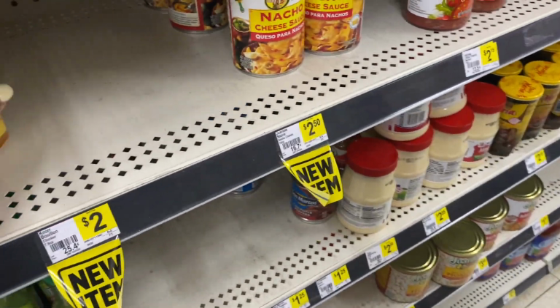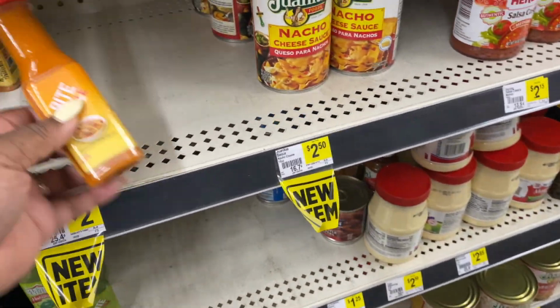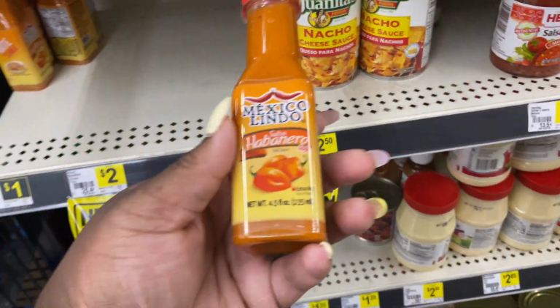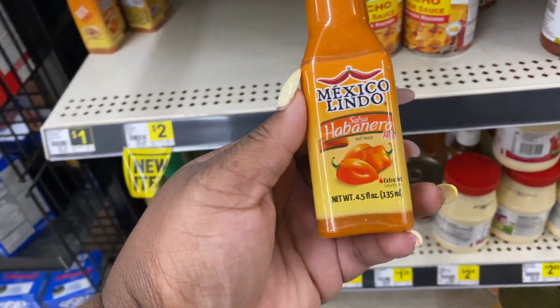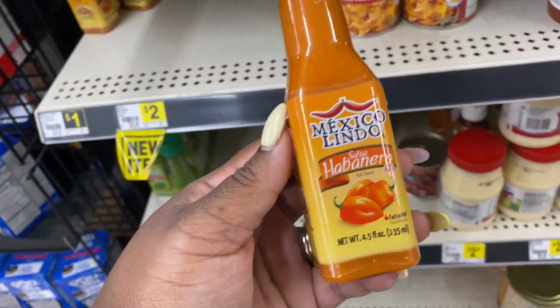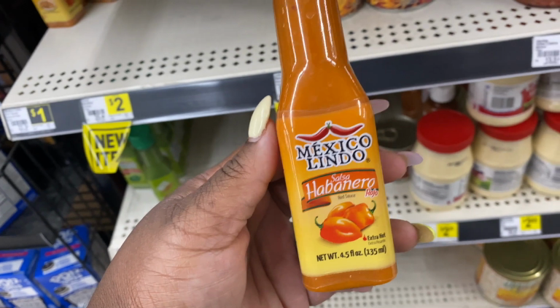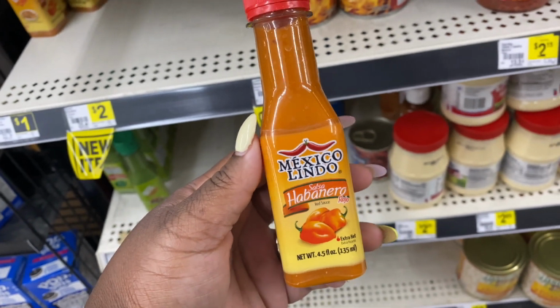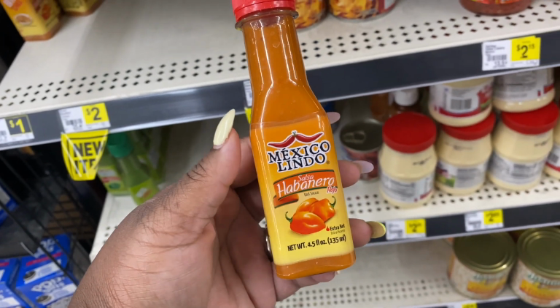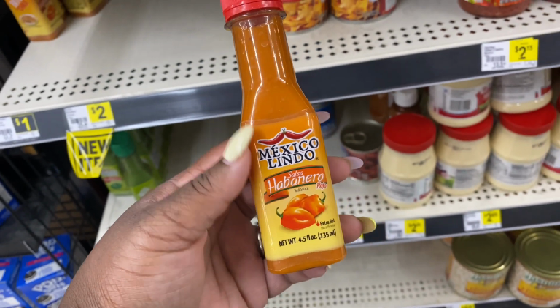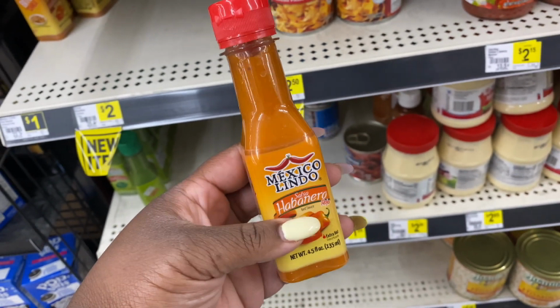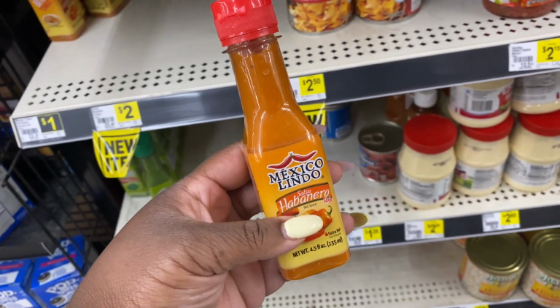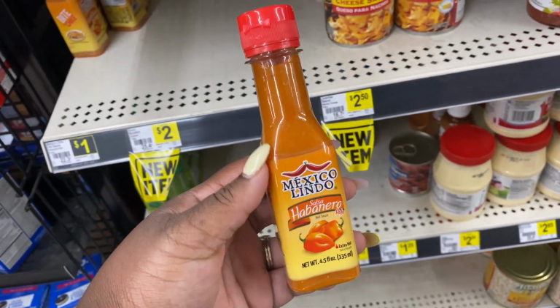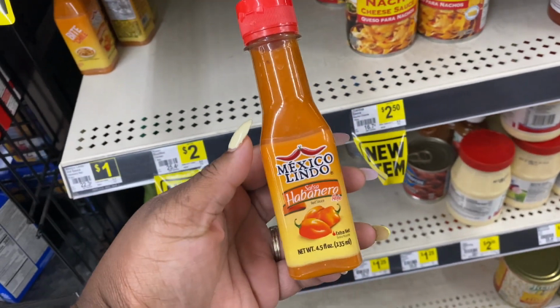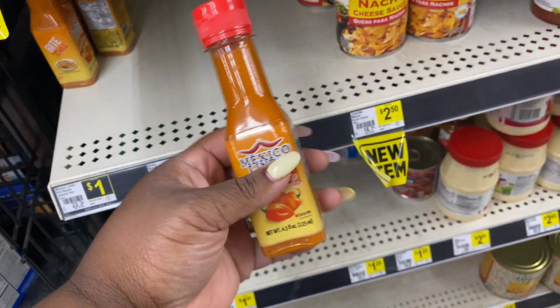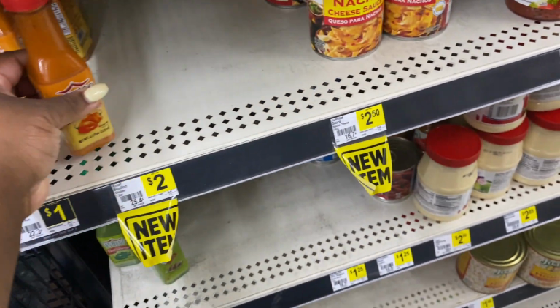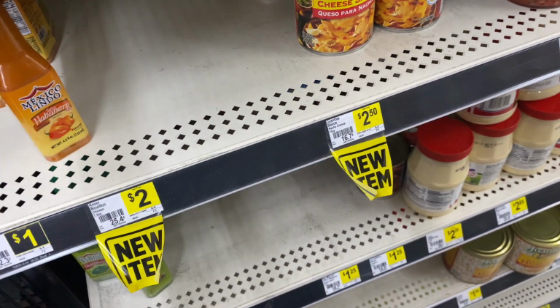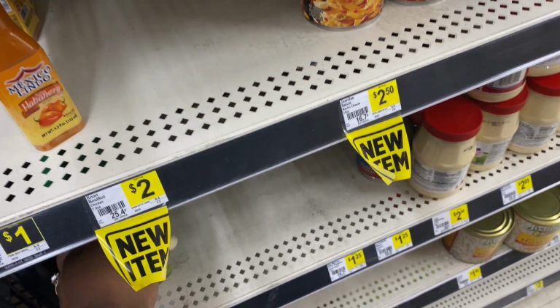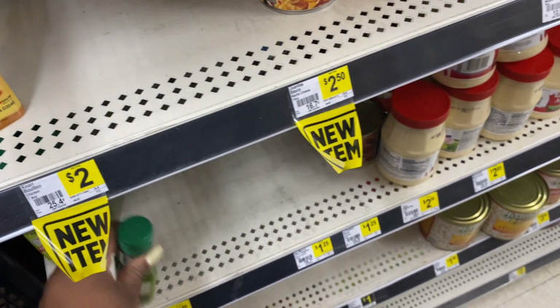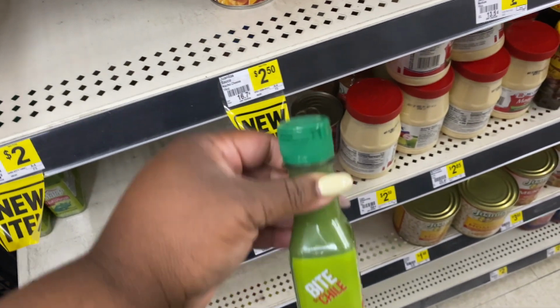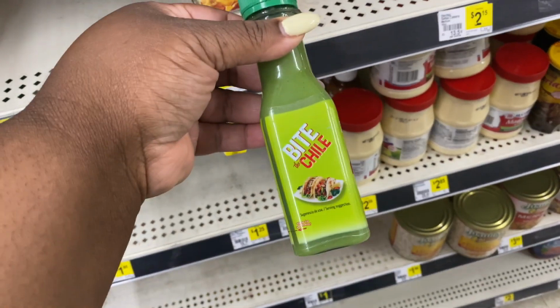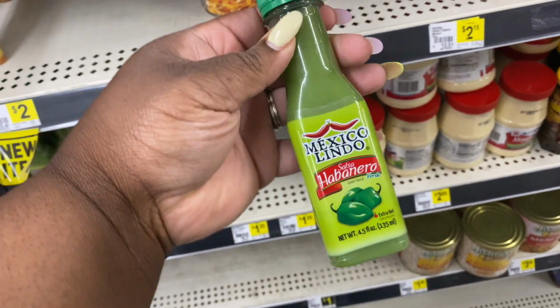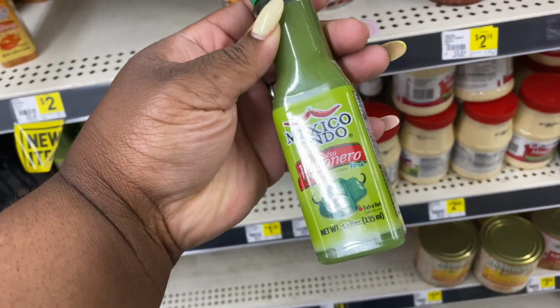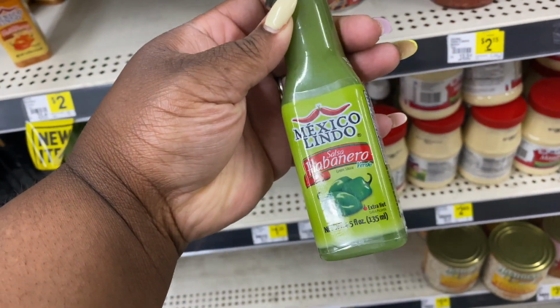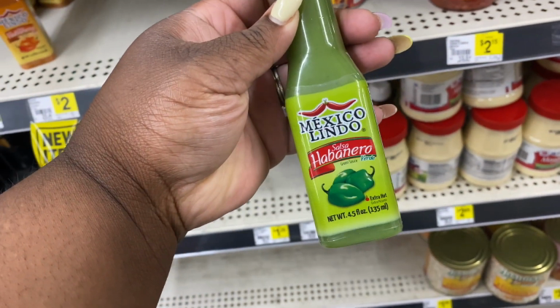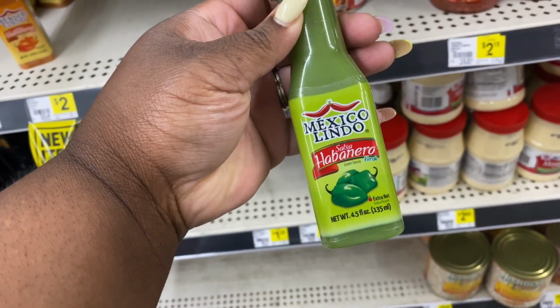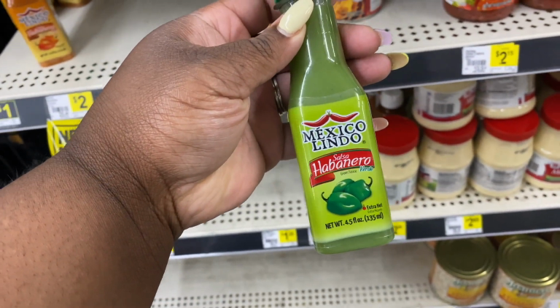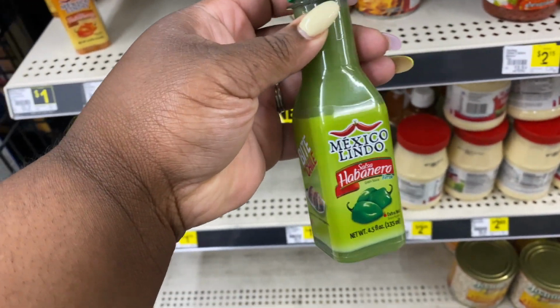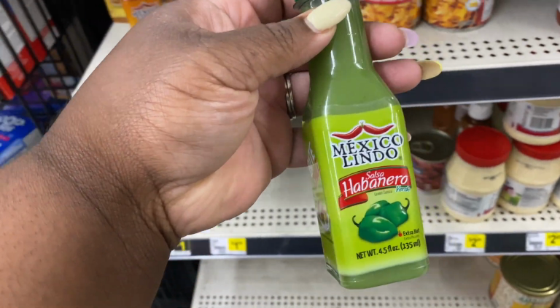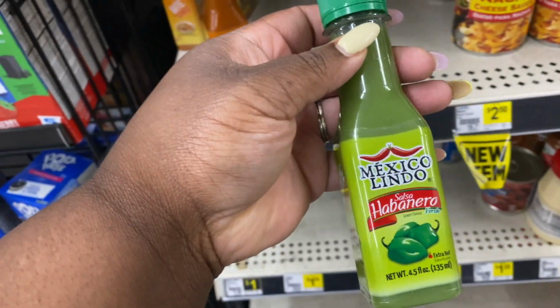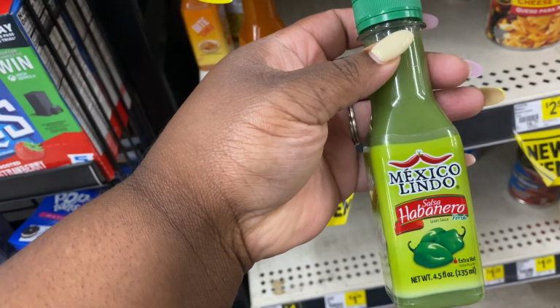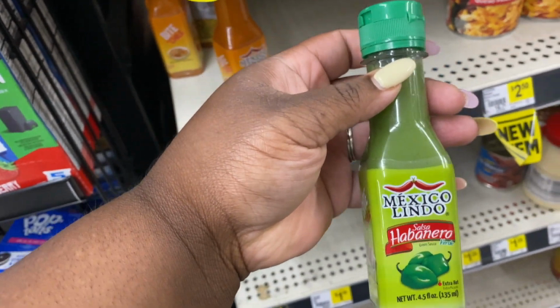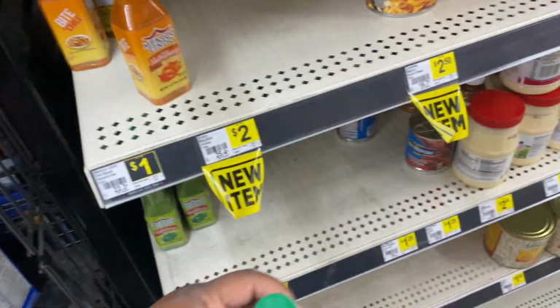Comment below if you guys have ever tried this salsa habanero — that's different. They also have the green salsa which is extra hot. I don't know about all that!